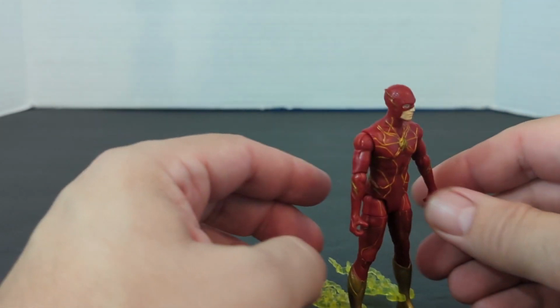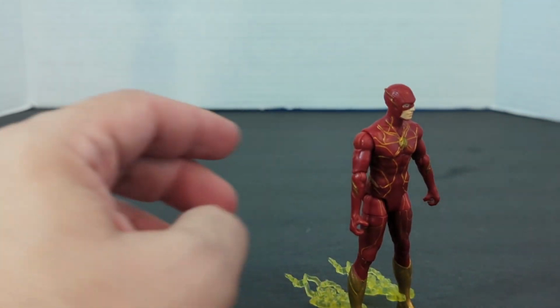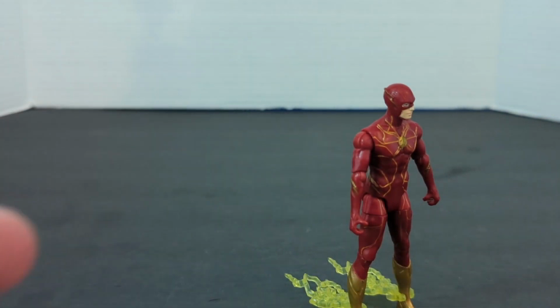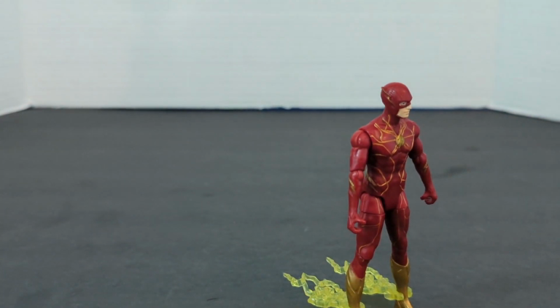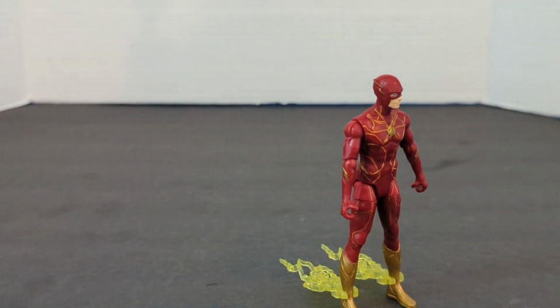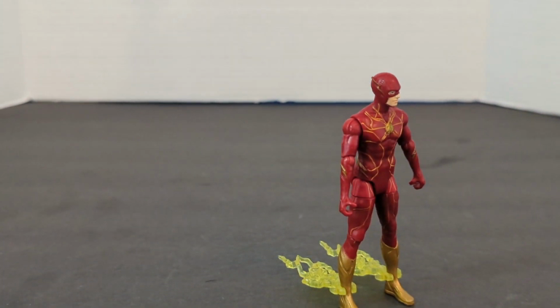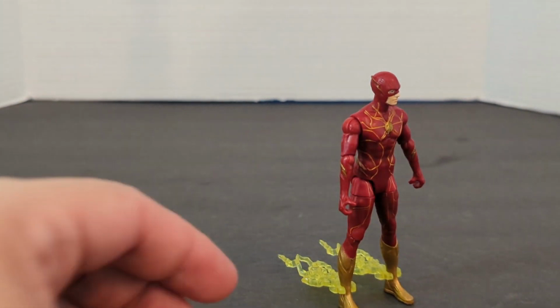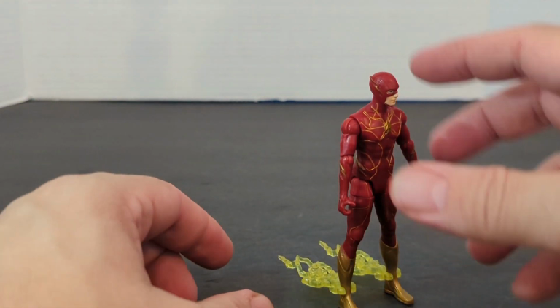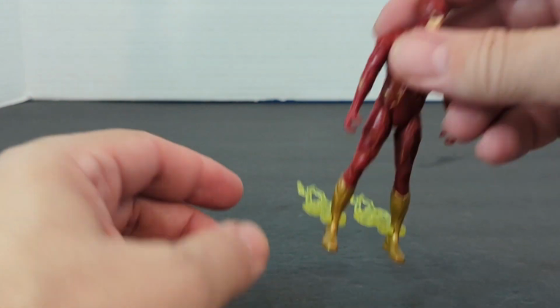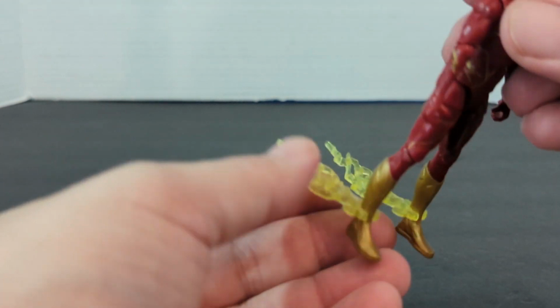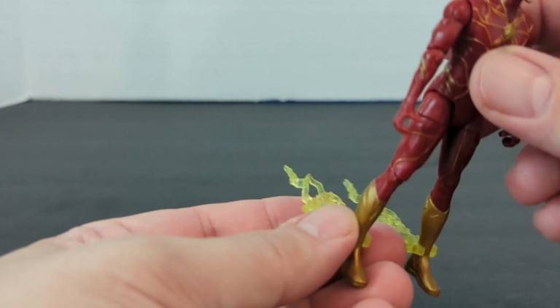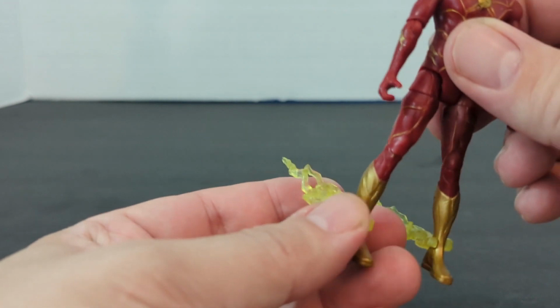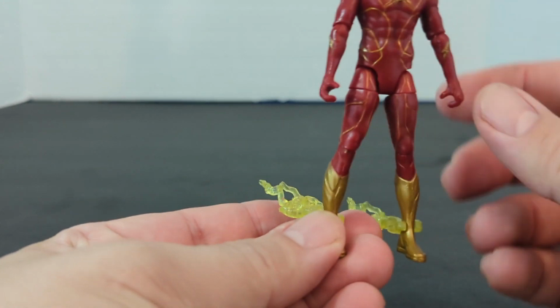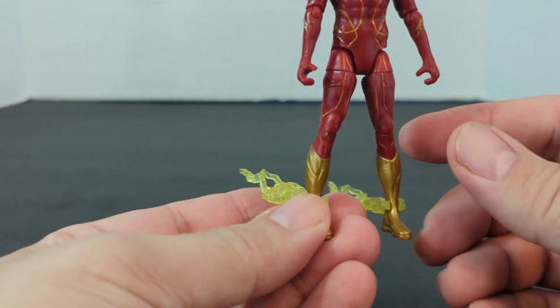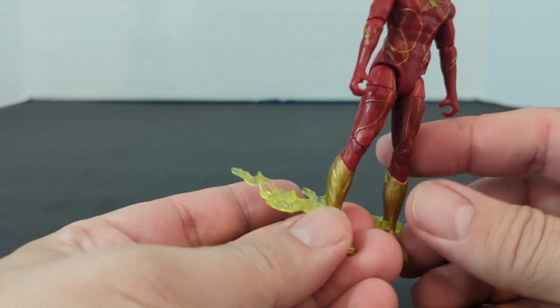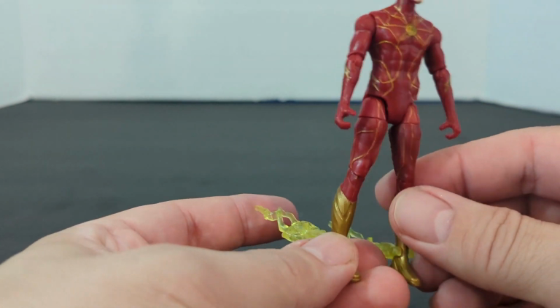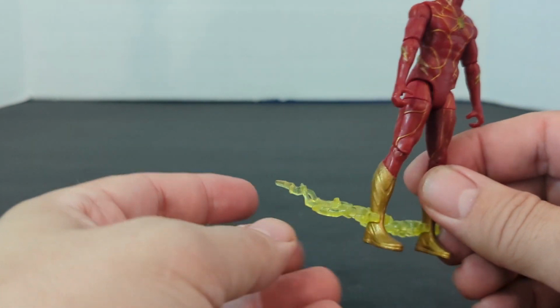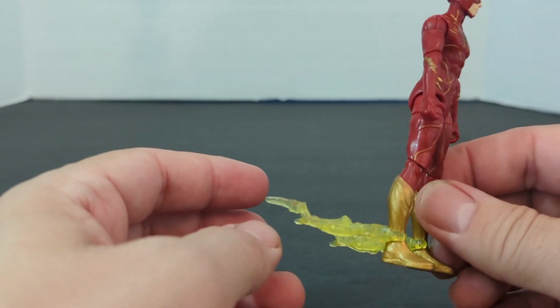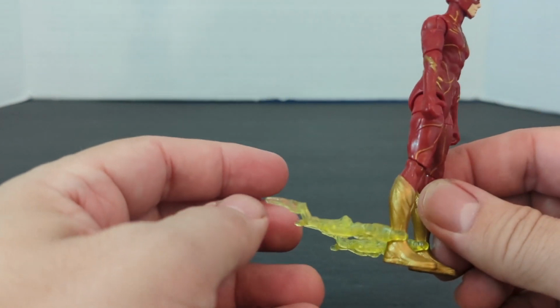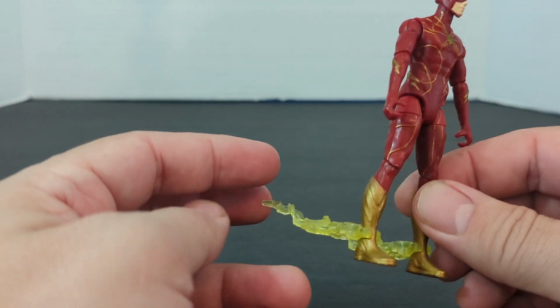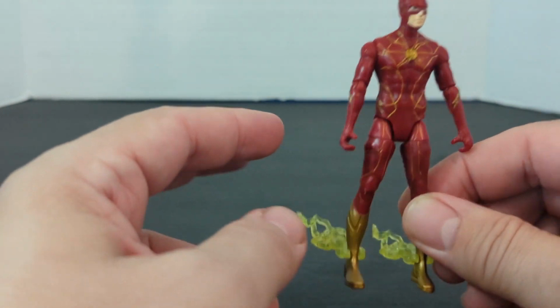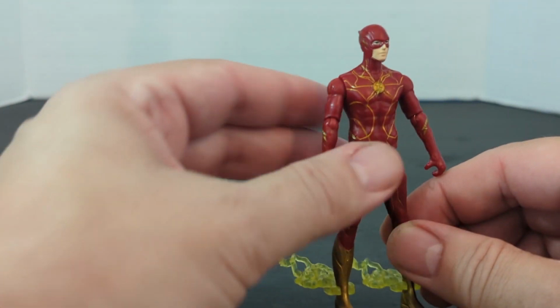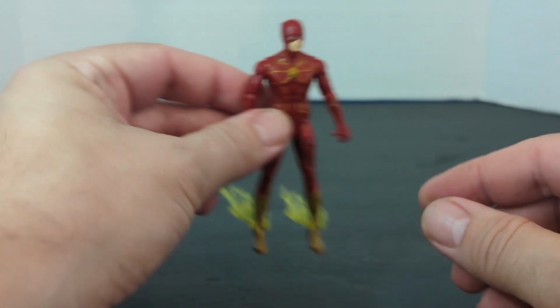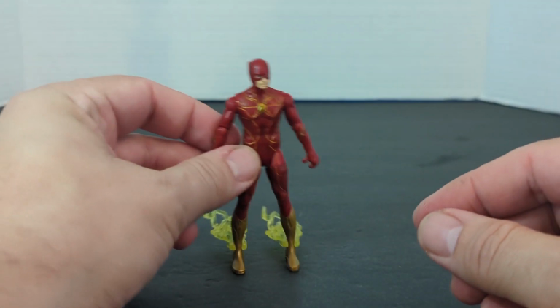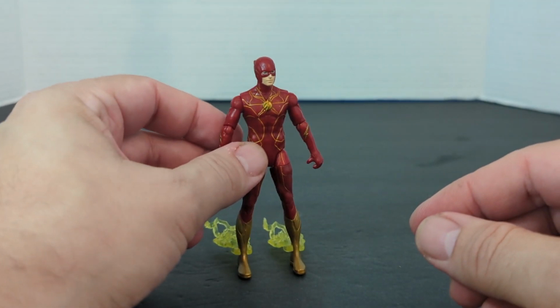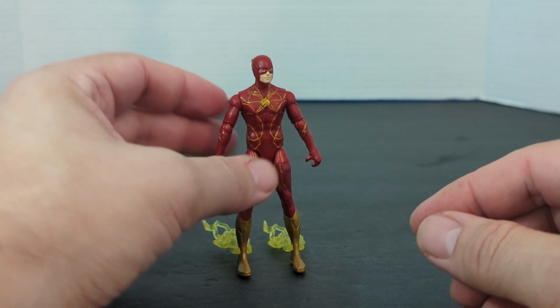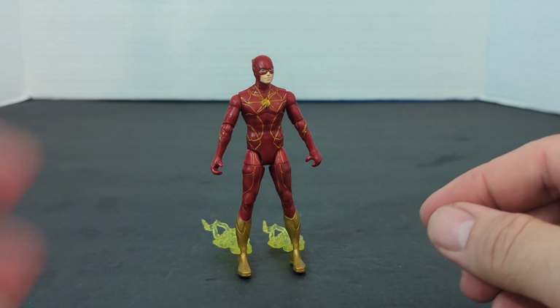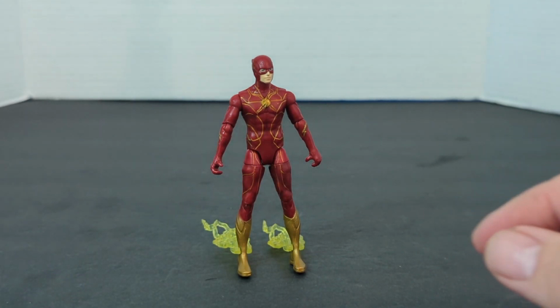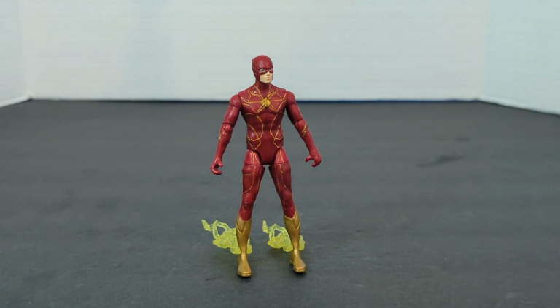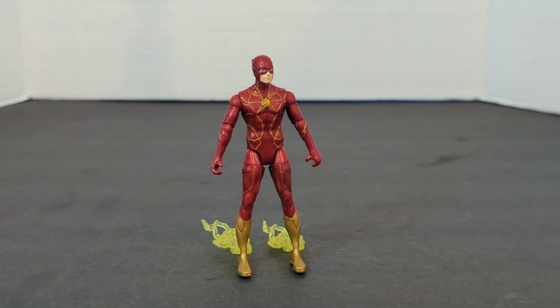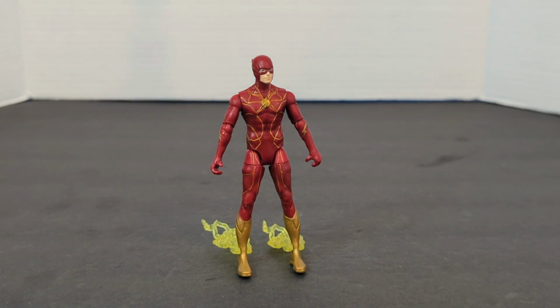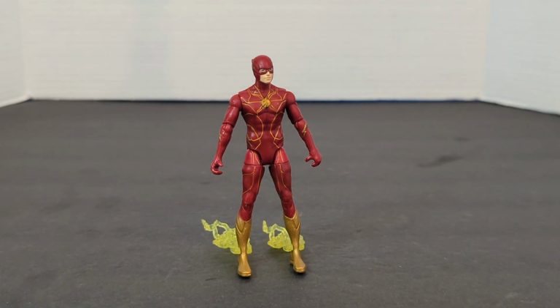Later on I'm going to cruise the internet and see what other people did with these. But for right now, I'm just going to stick them on there. And there is our Barry Allen.